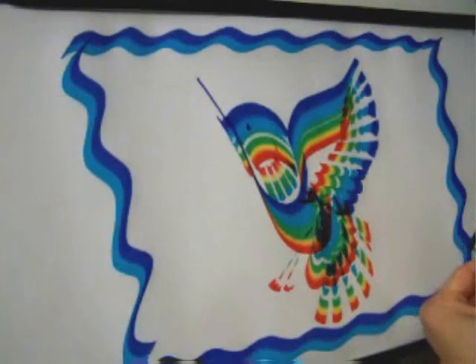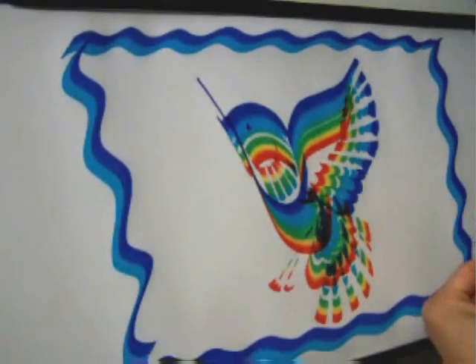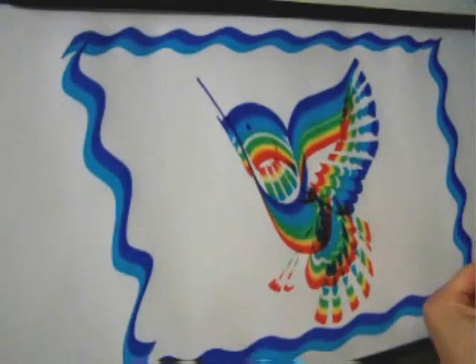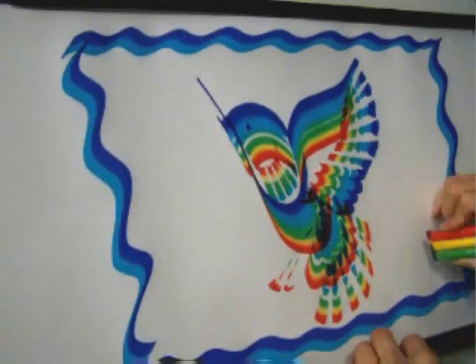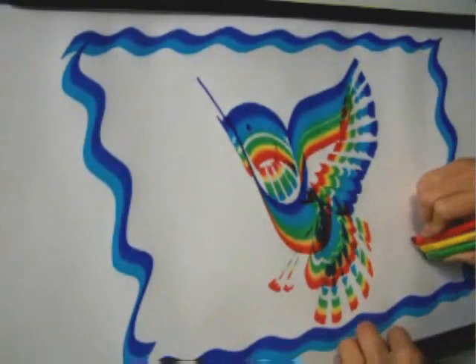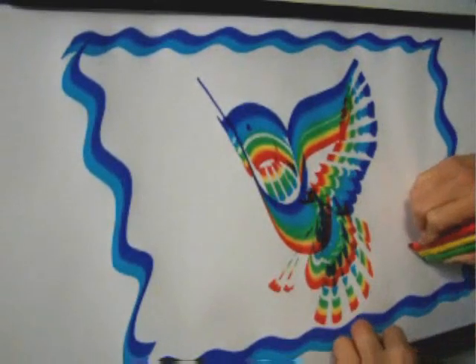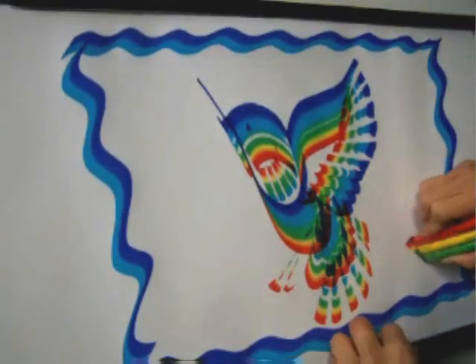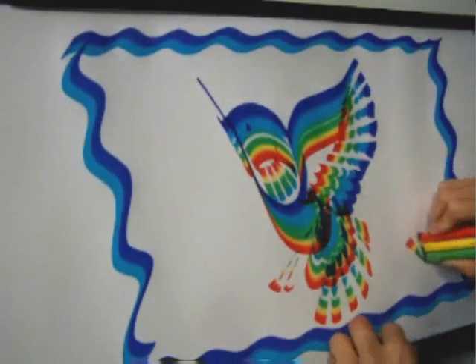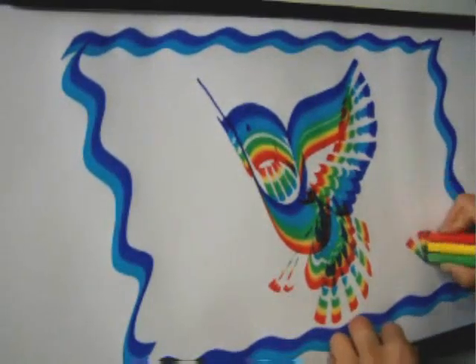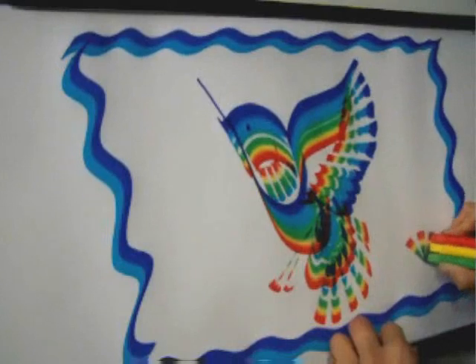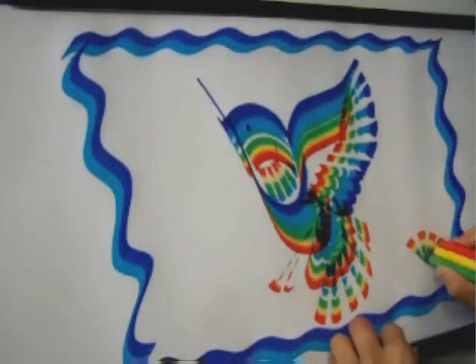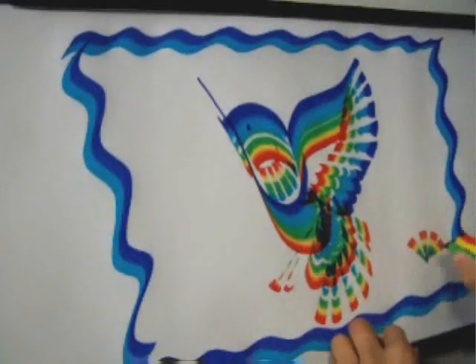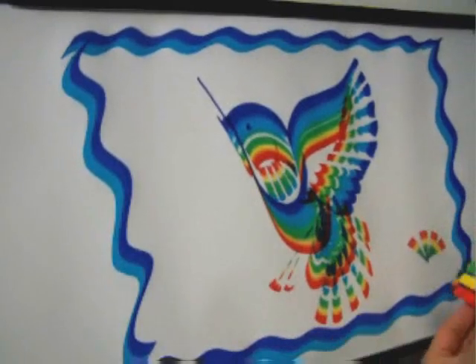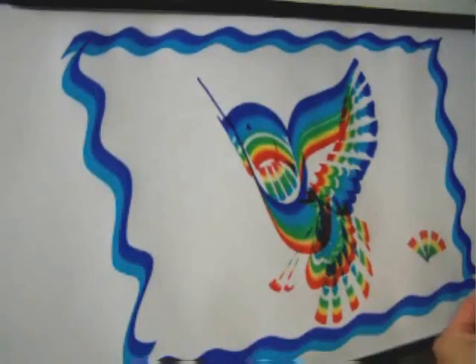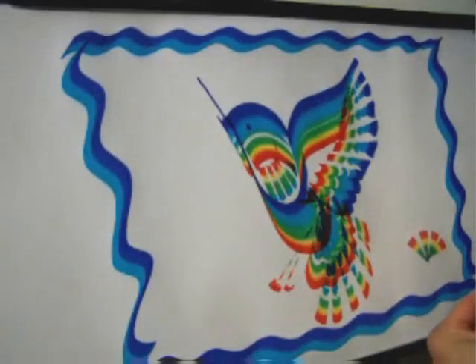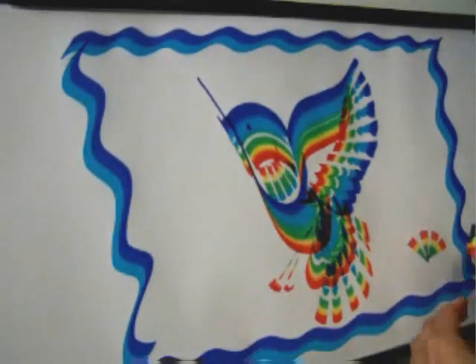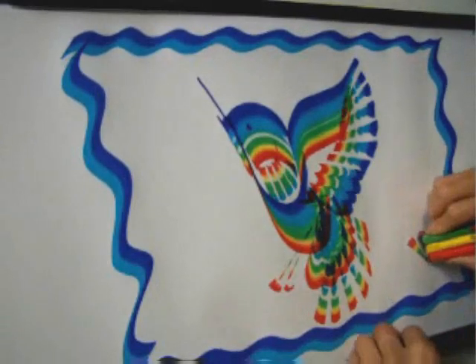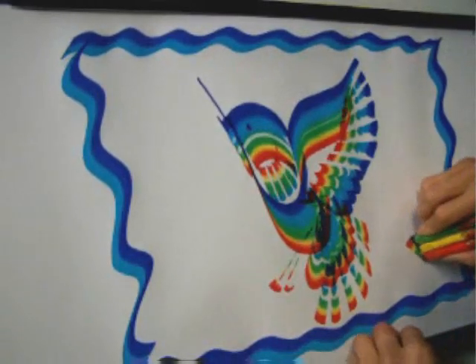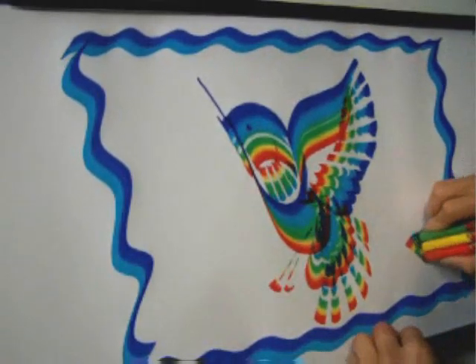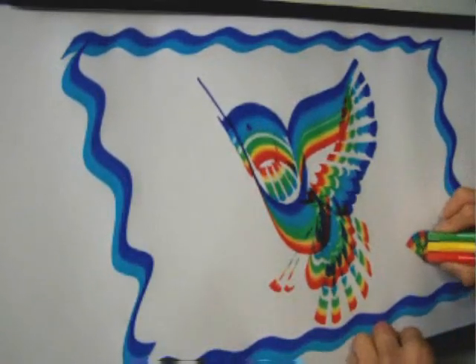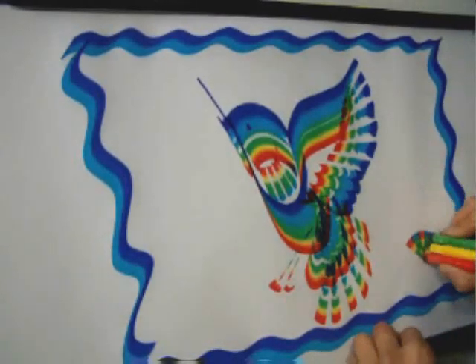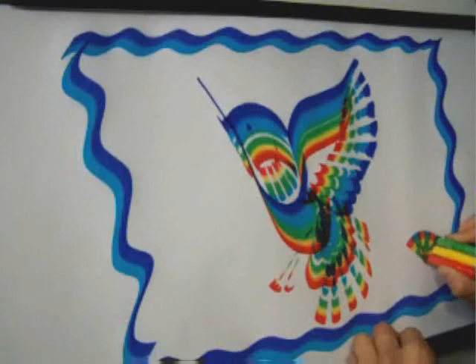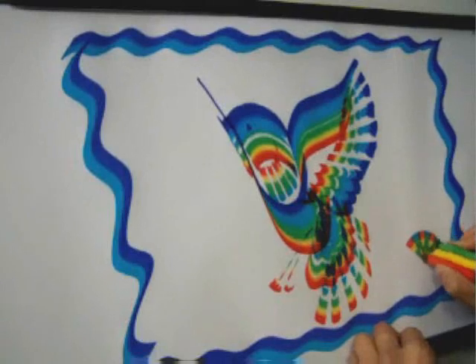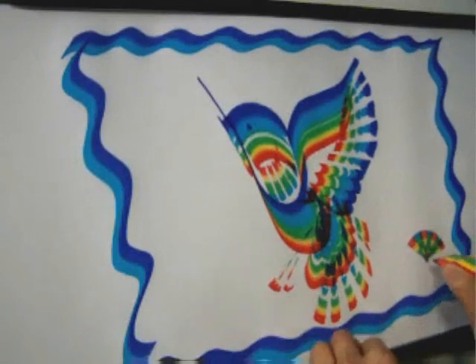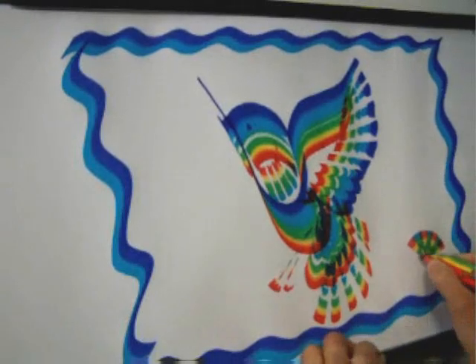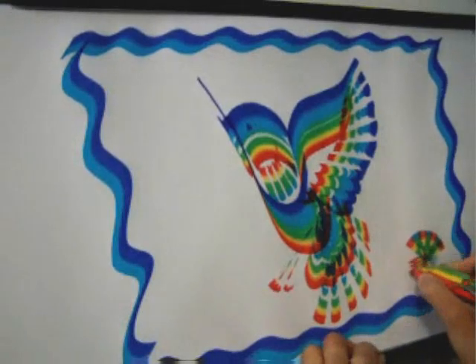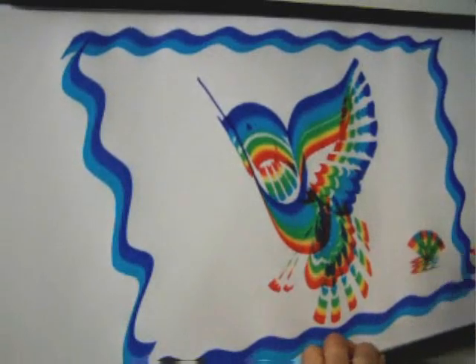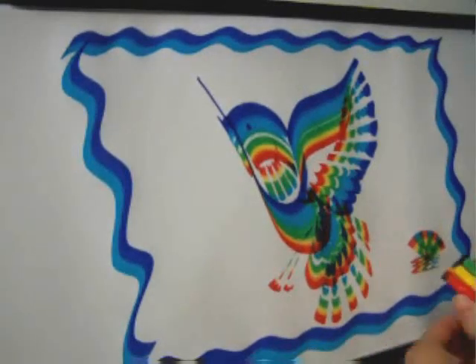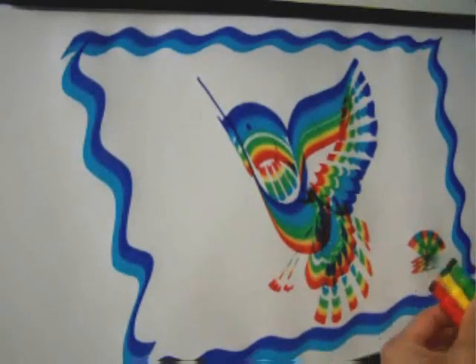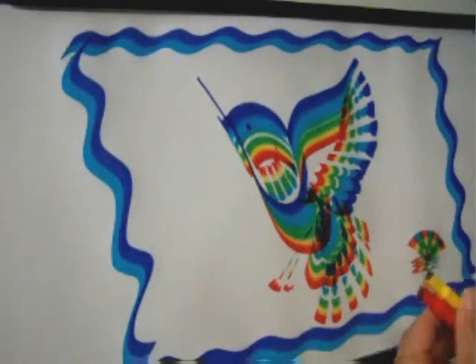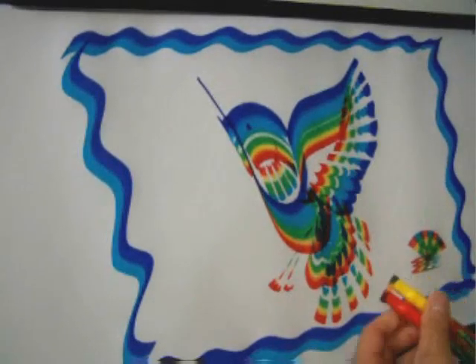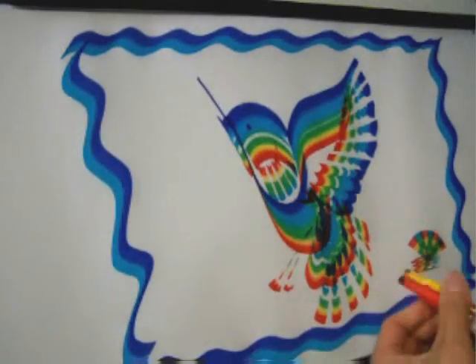And then fill in the white space with different embellishments. Here is the shell done with three markers — just do short semi-circles. And then fill in the gaps, flipping the markers over. And there you have it — it can be a flower or a shell.